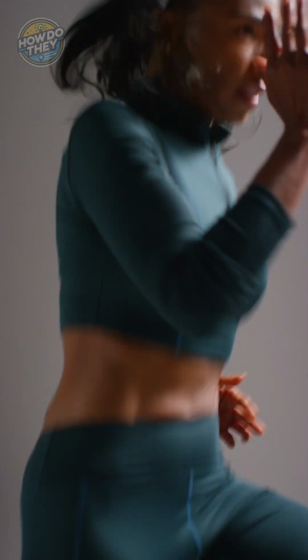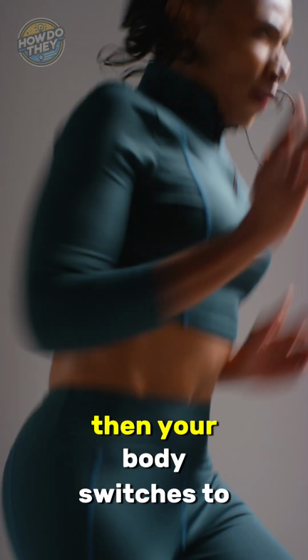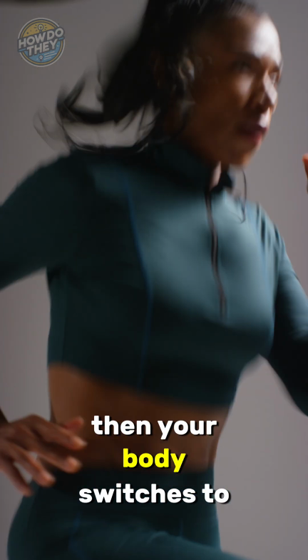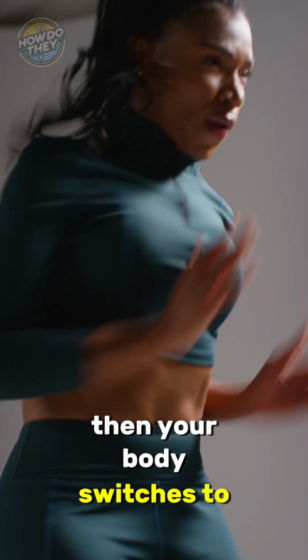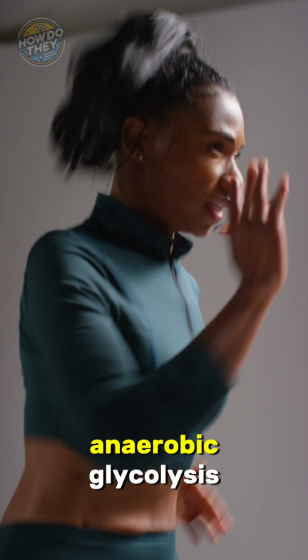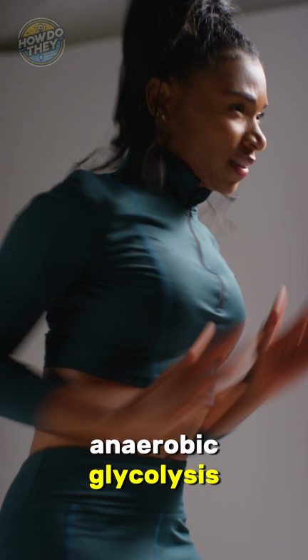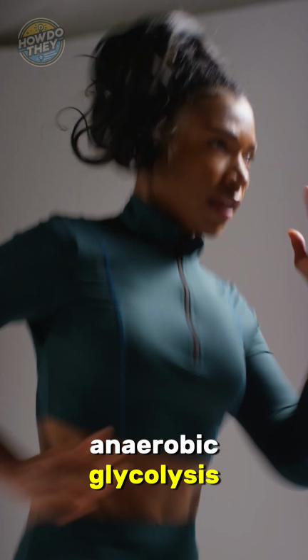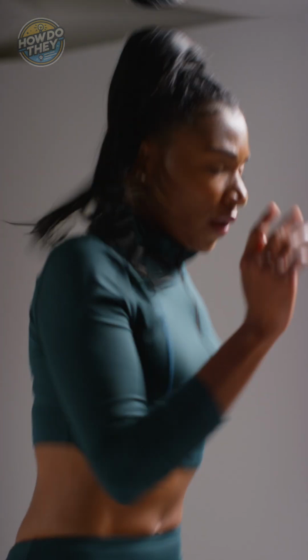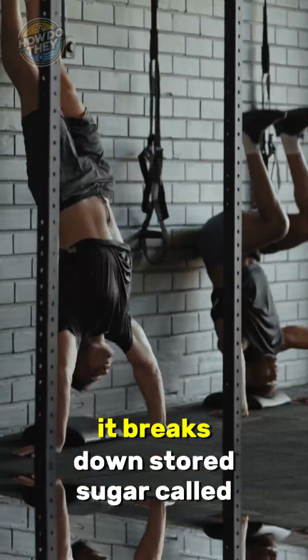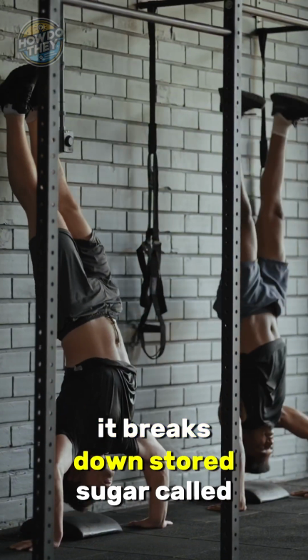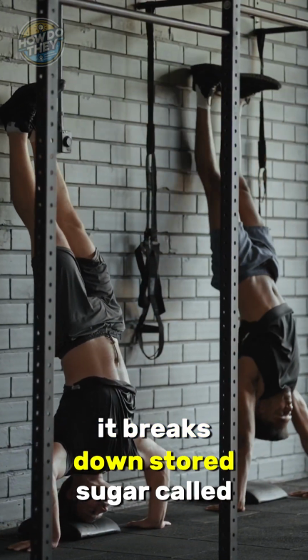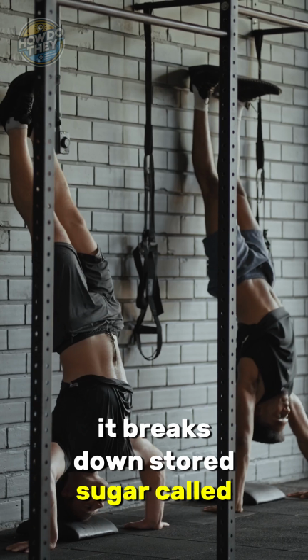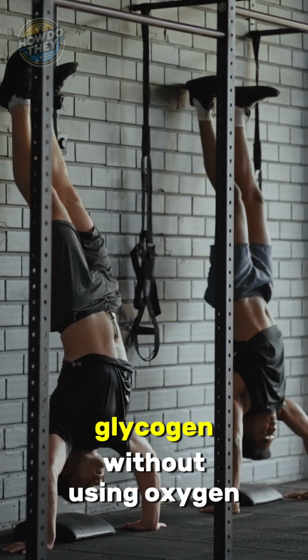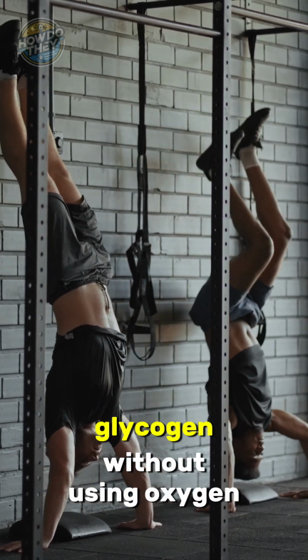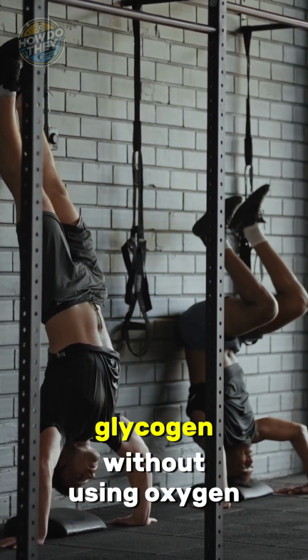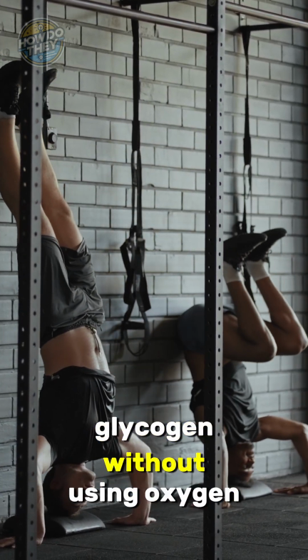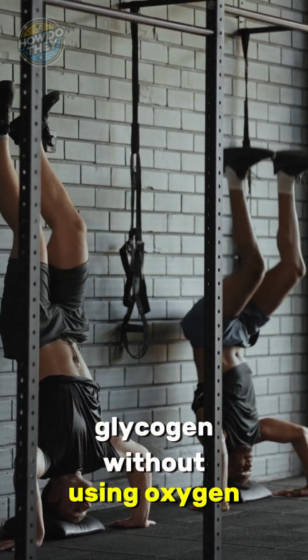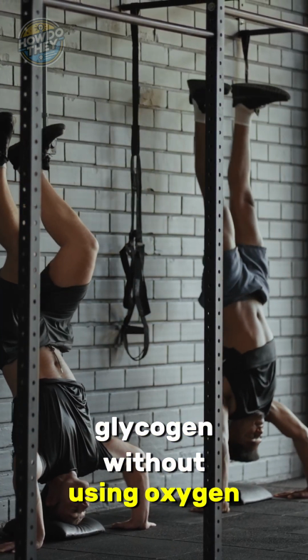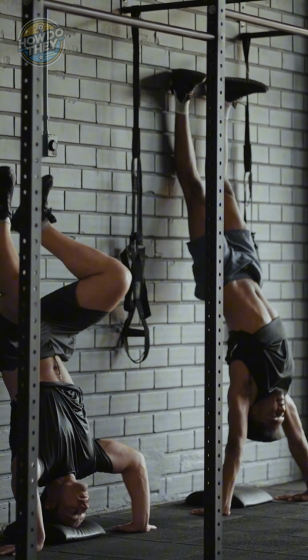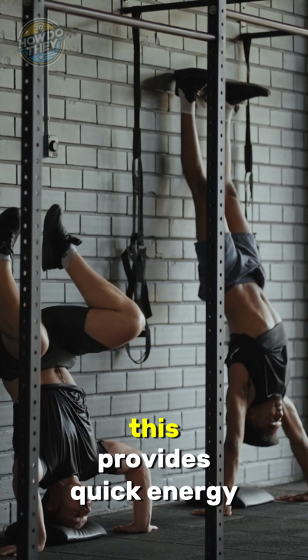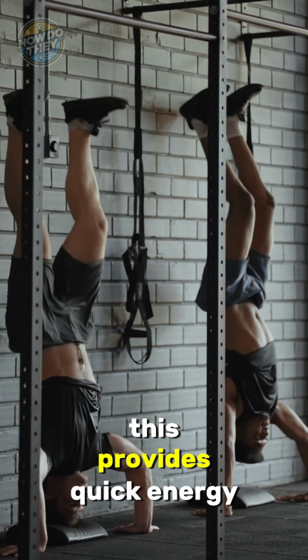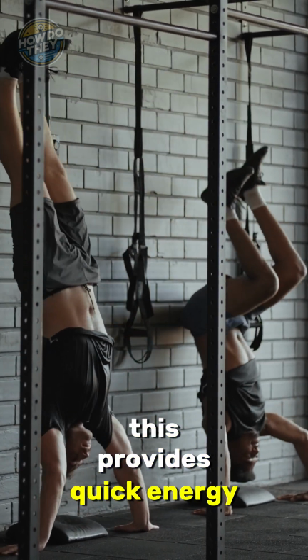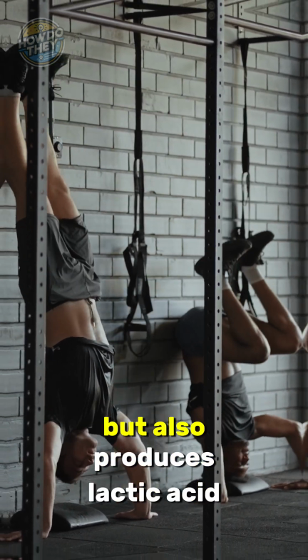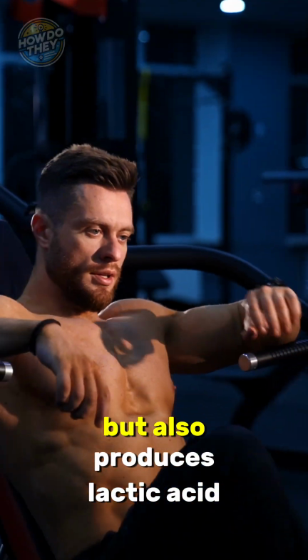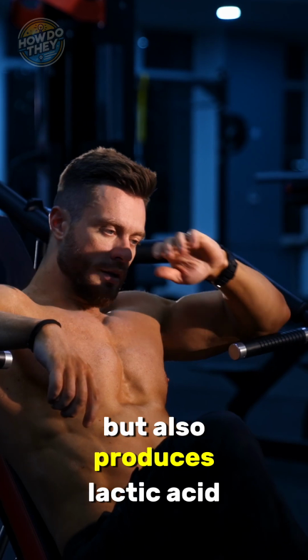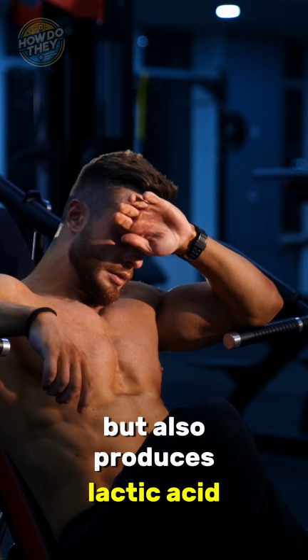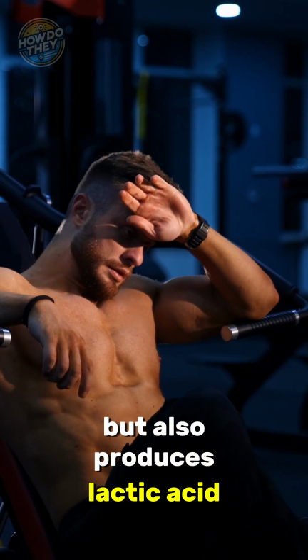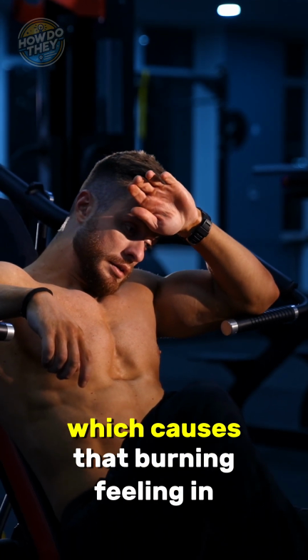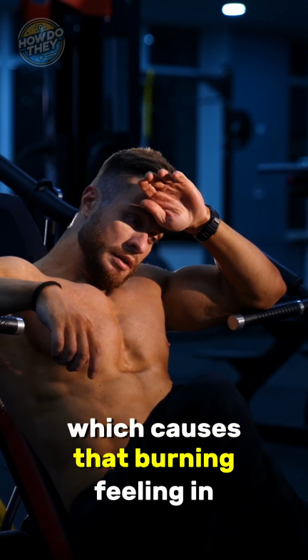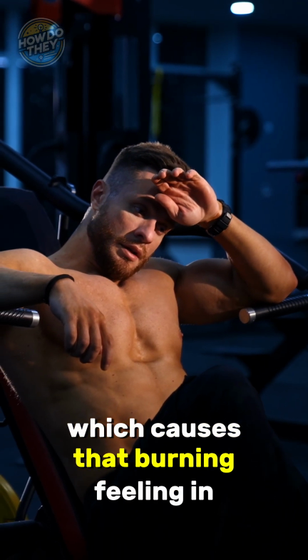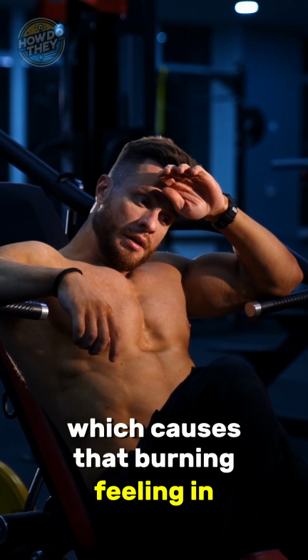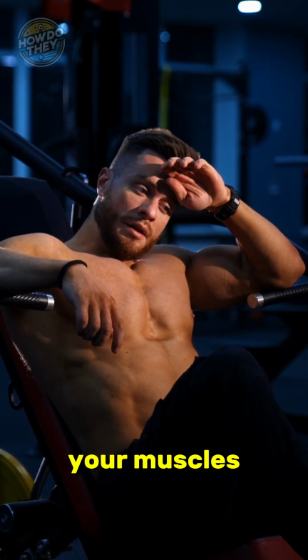Then your body switches to anaerobic glycolysis. It breaks down stored sugar called glycogen without using oxygen. This provides quick energy, but also produces lactic acid, which causes that burning feeling in your muscles.